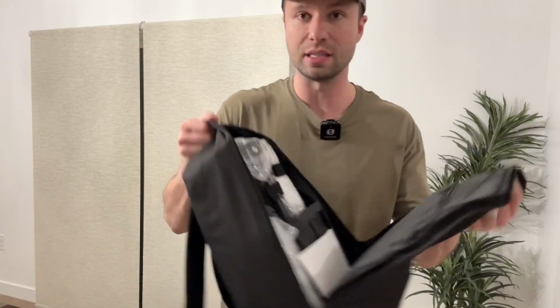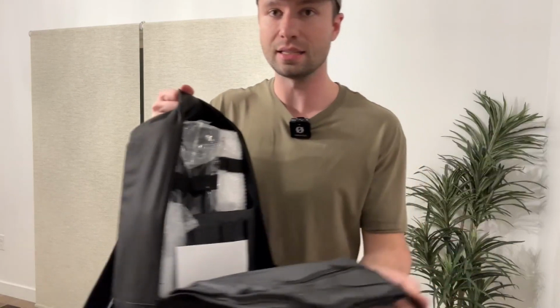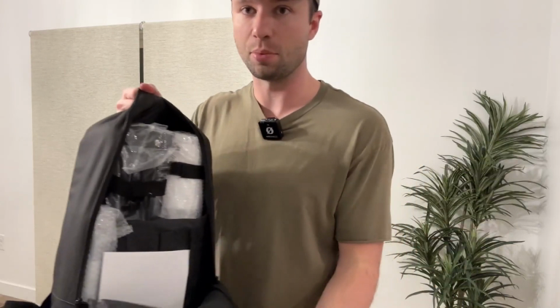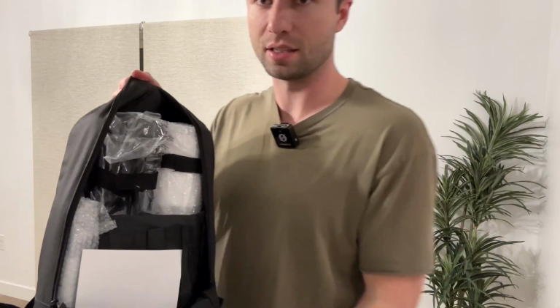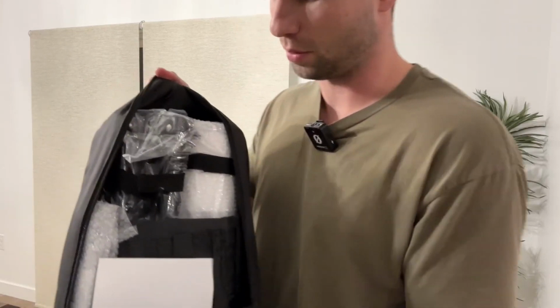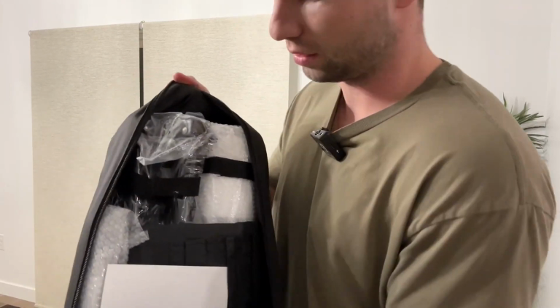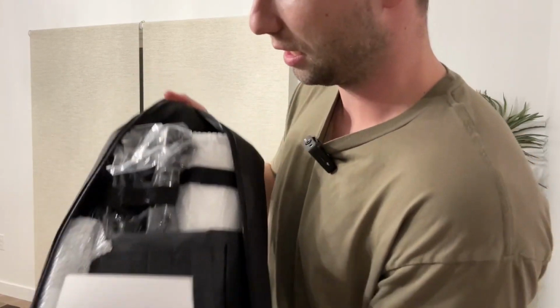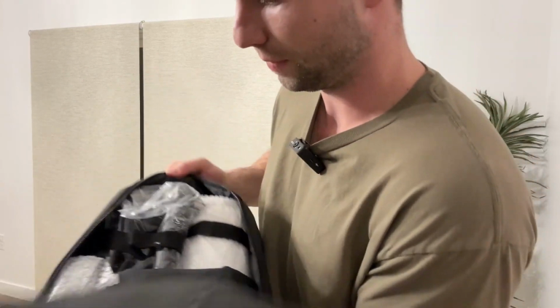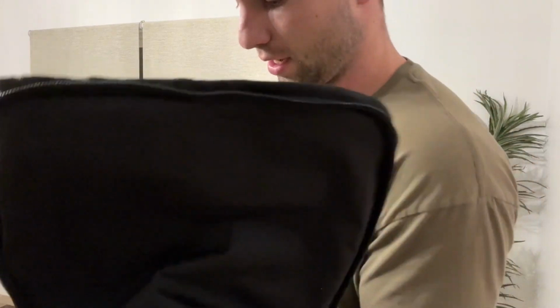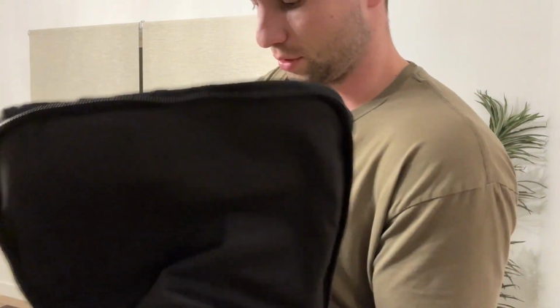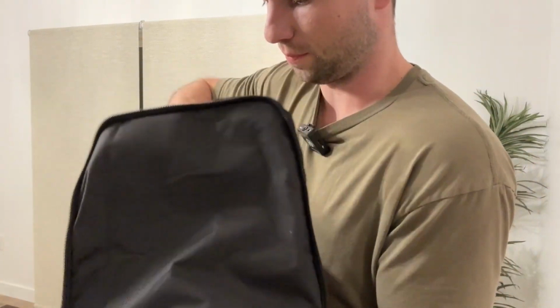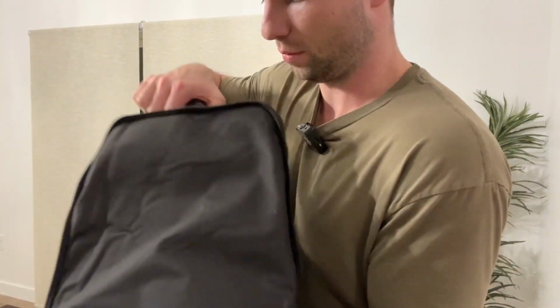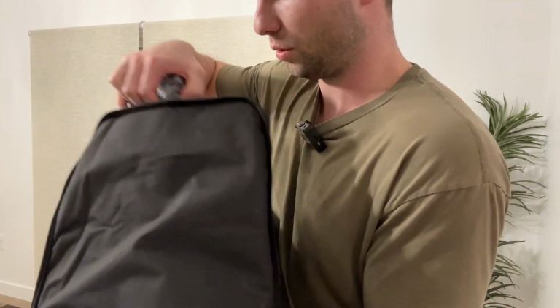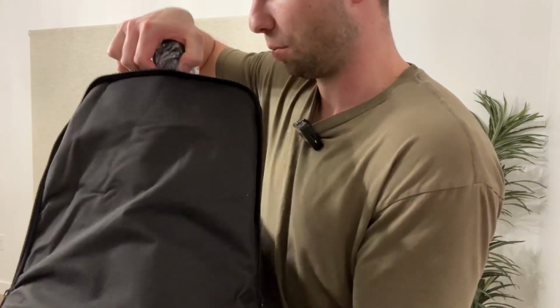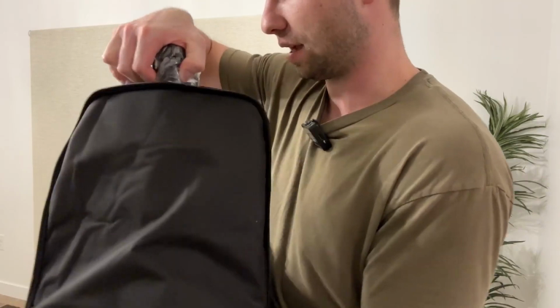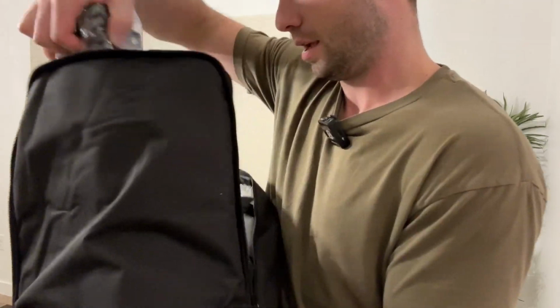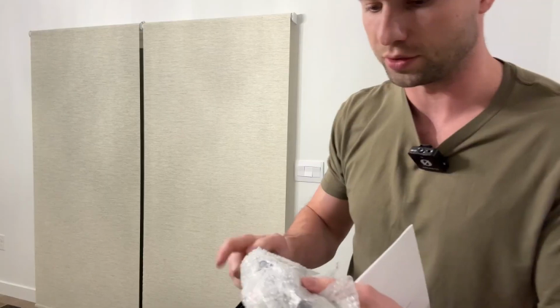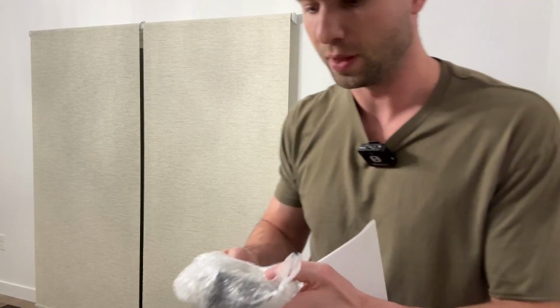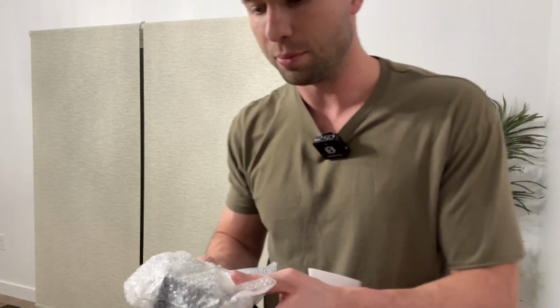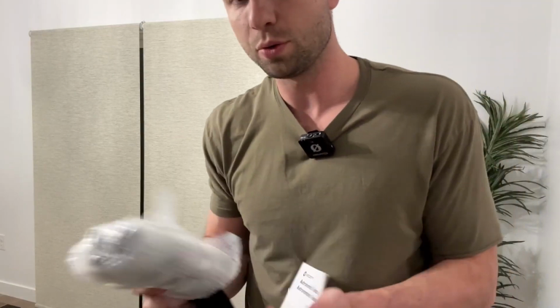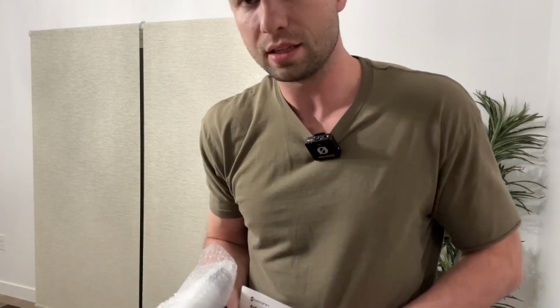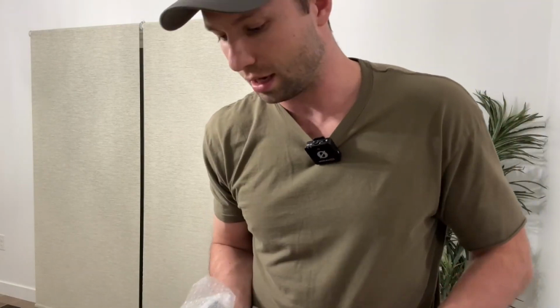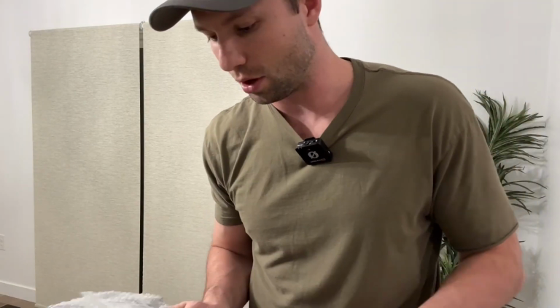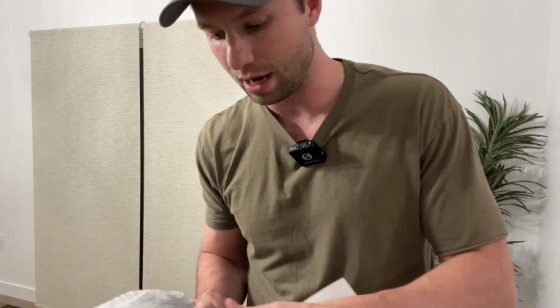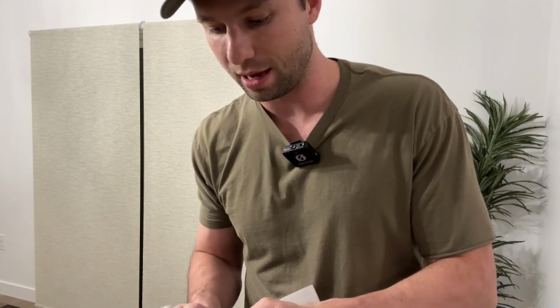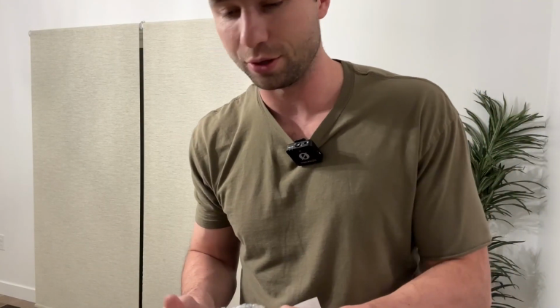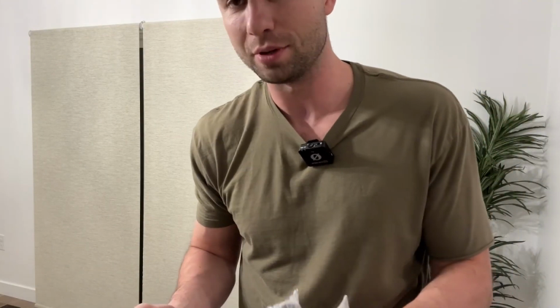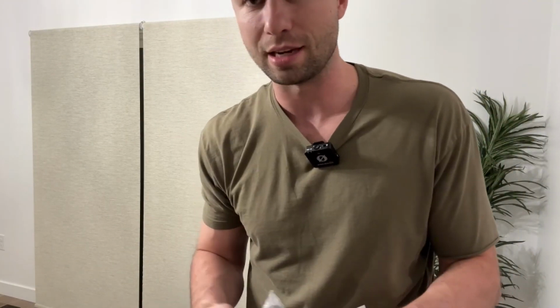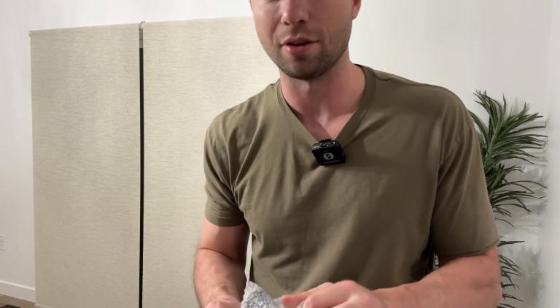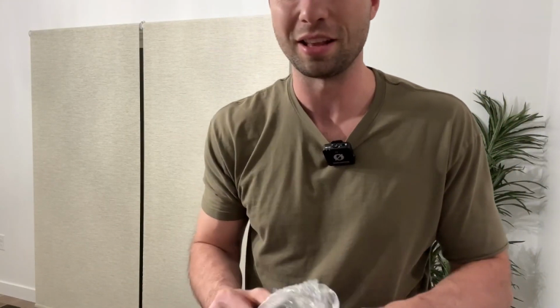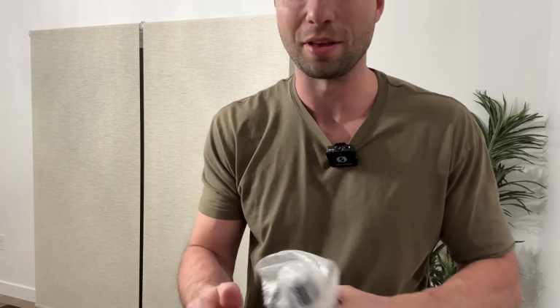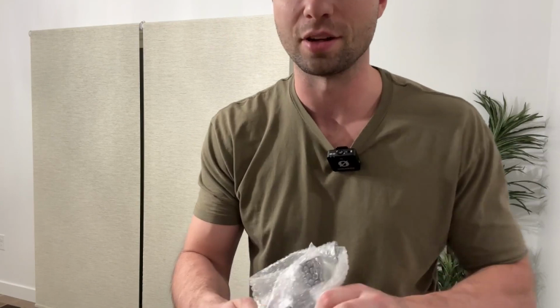You can see inside the box what it looks like here. I'm going to go through and get this thing all set up, test it out, and let you know my thoughts on it.